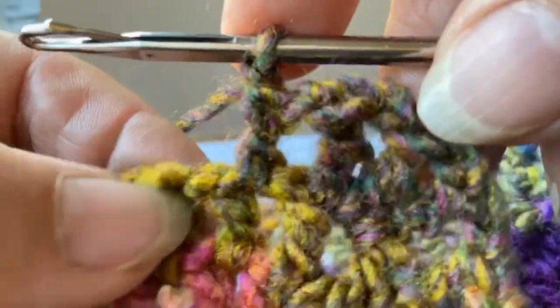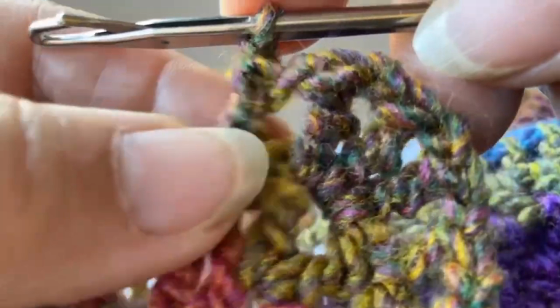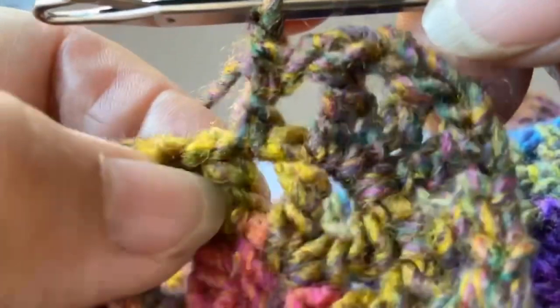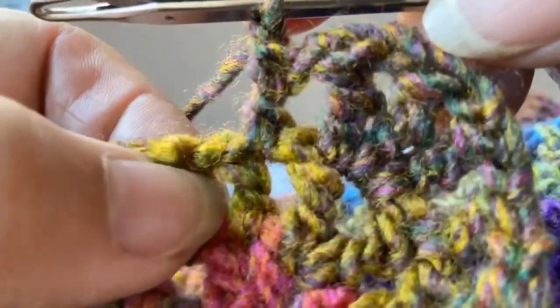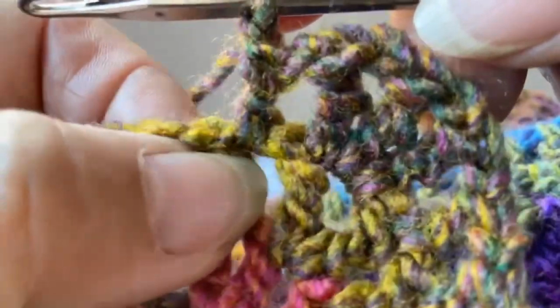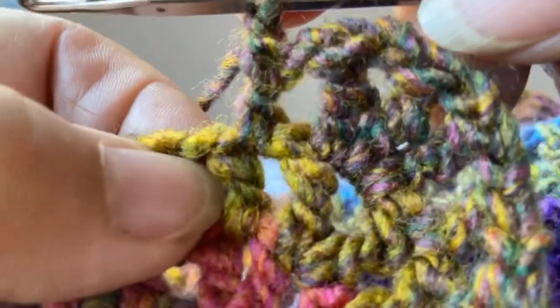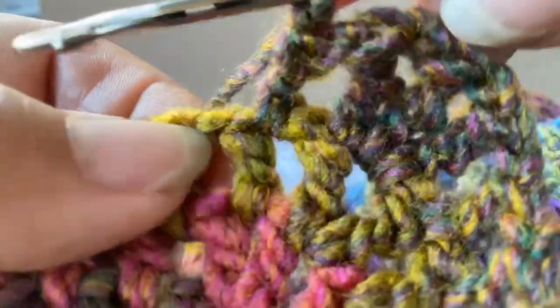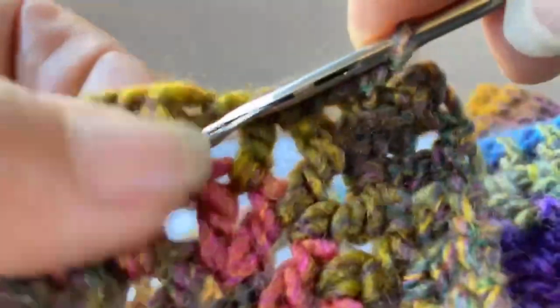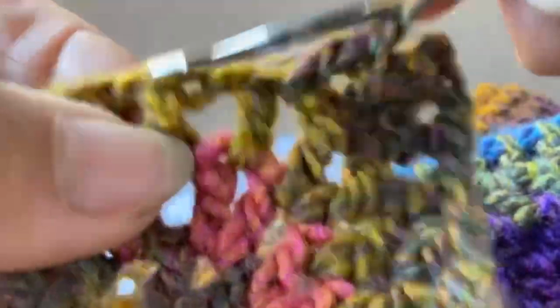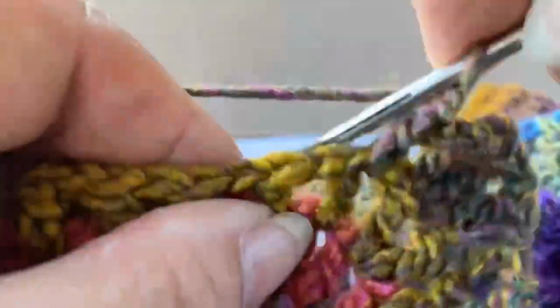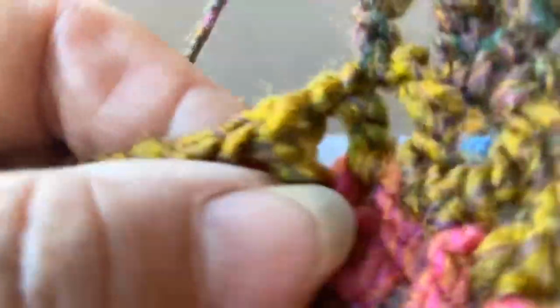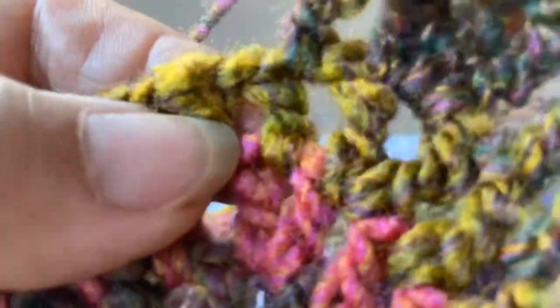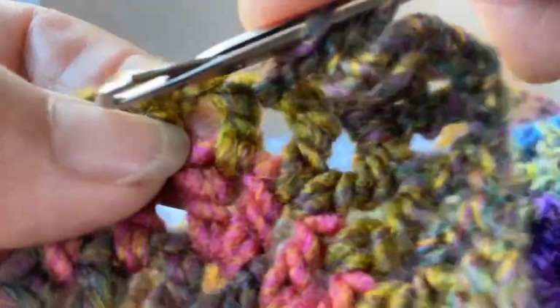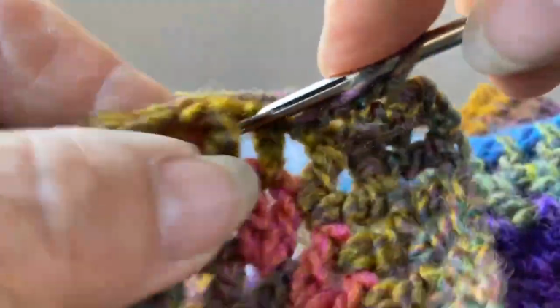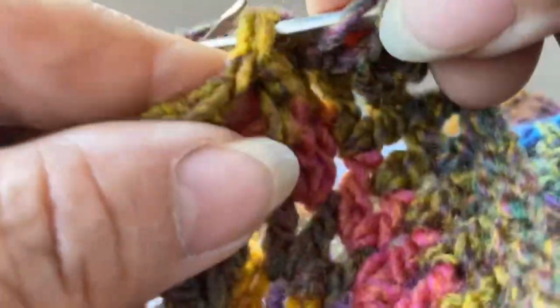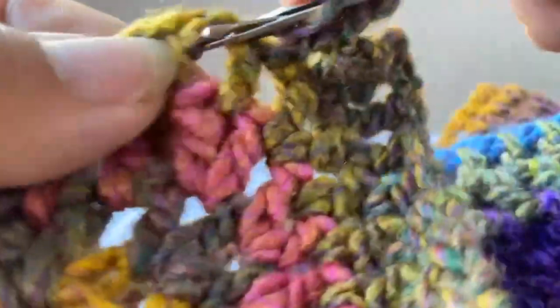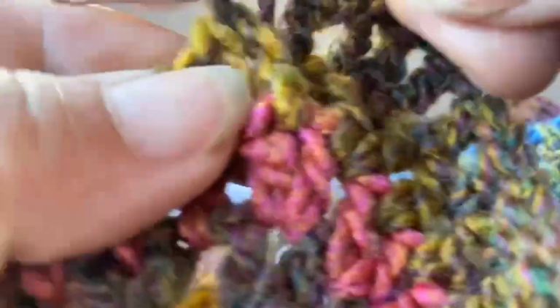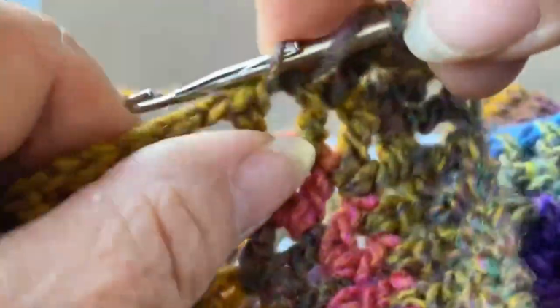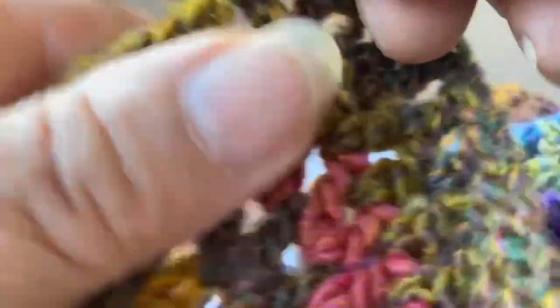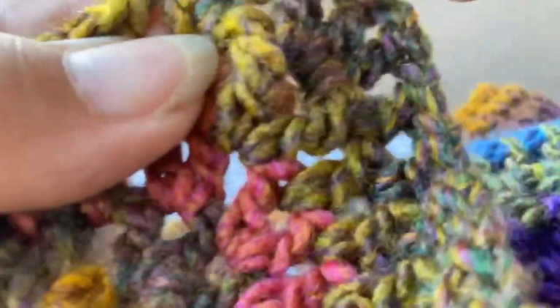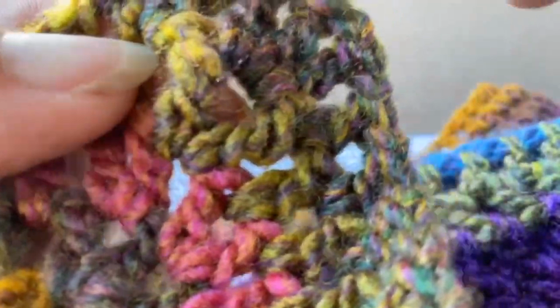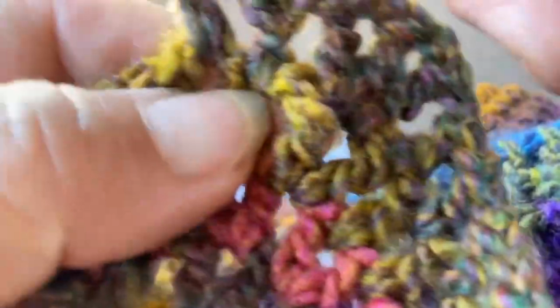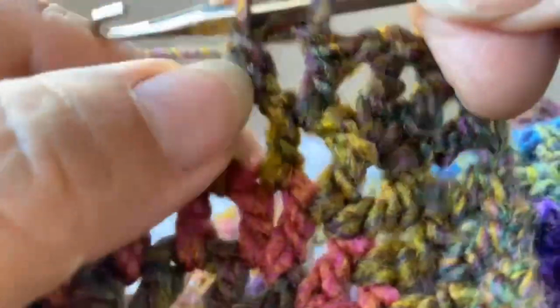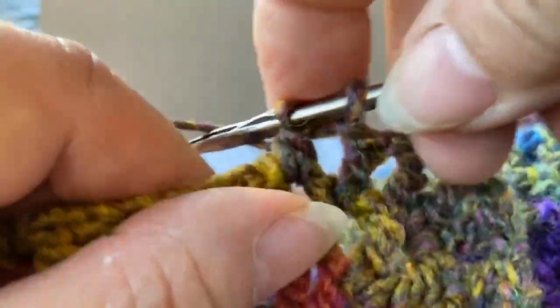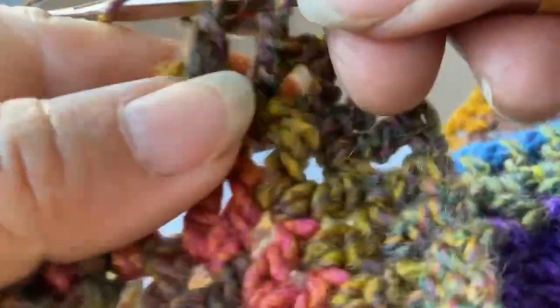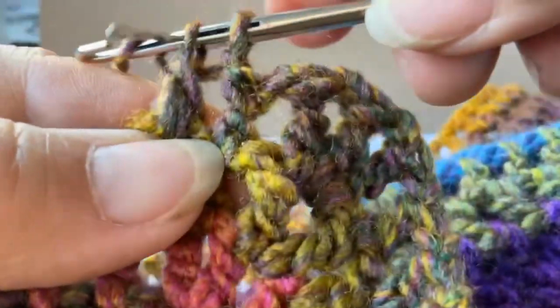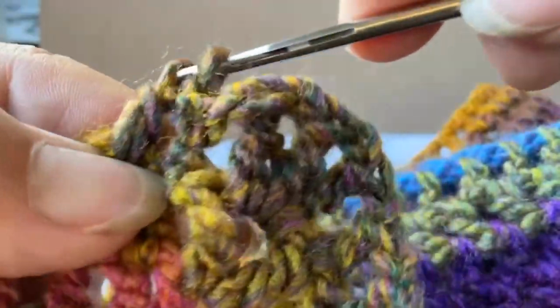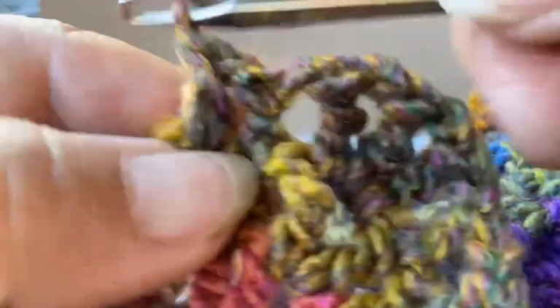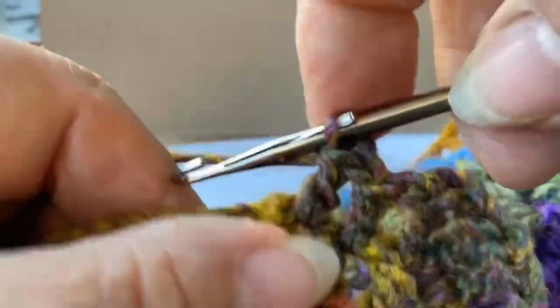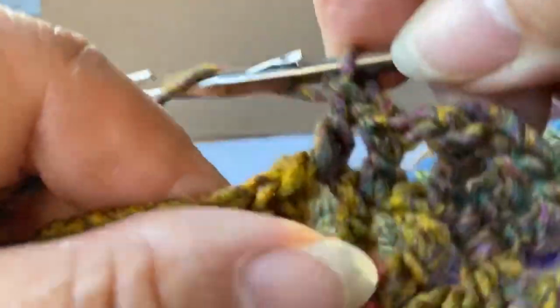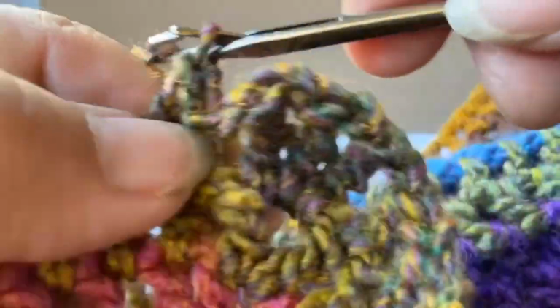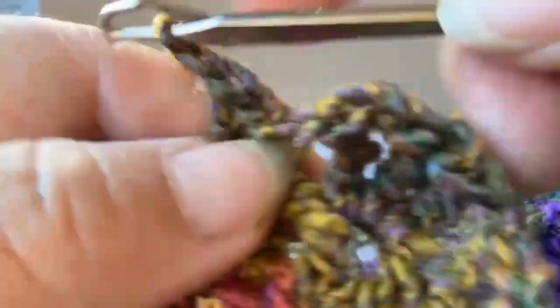I'm going to go into this next hole here with my latch hook. Yarn over, pick up a stitch, yarn over, pull through two. Yarn over, pull through two, and then do a chain — a single chain.